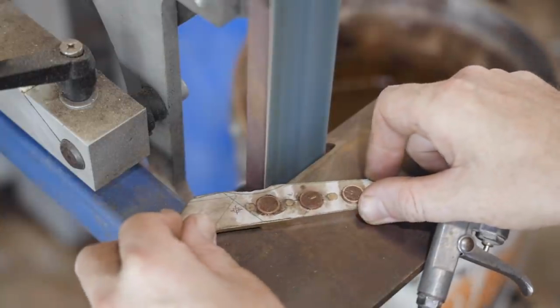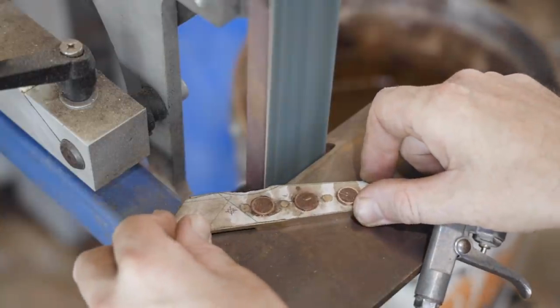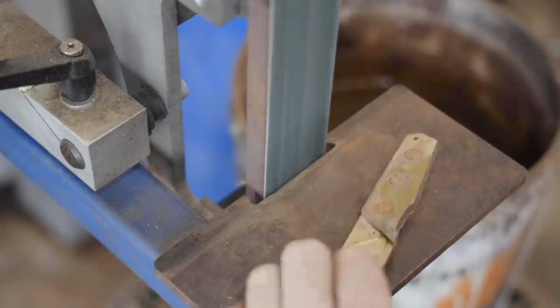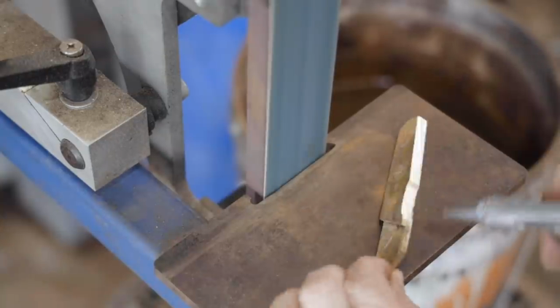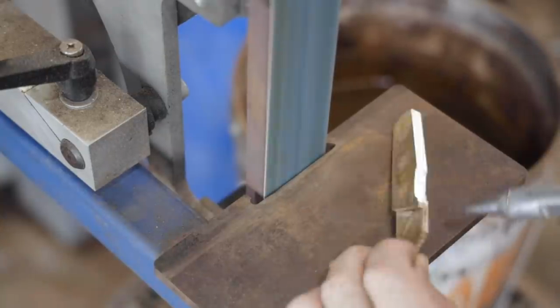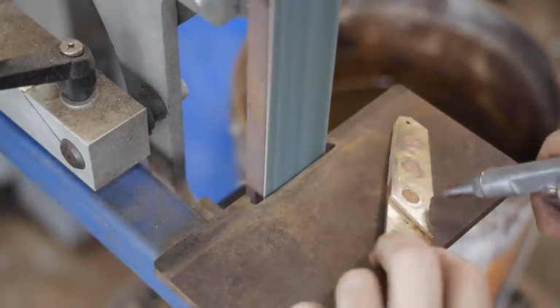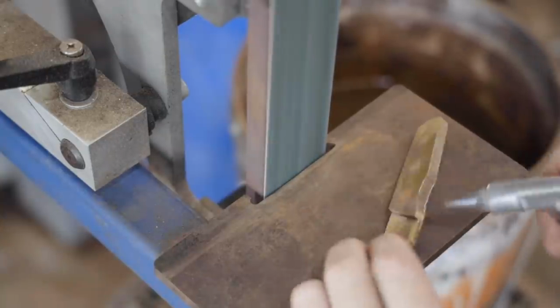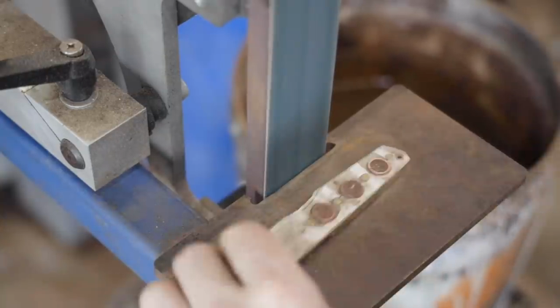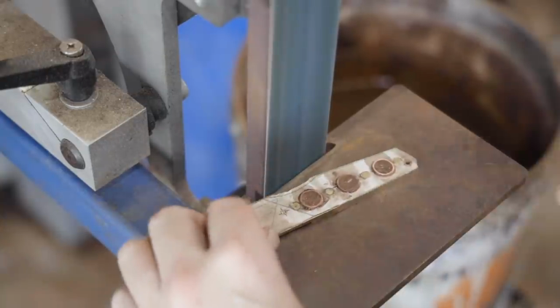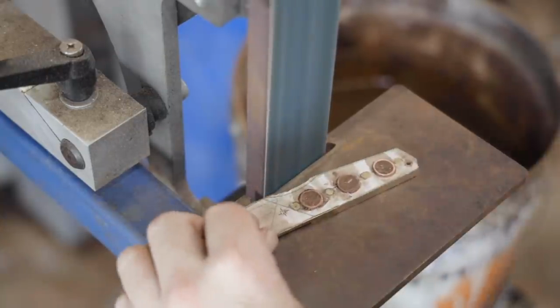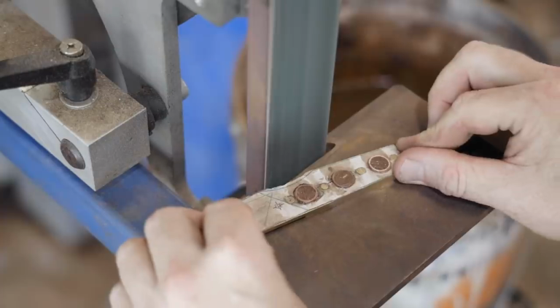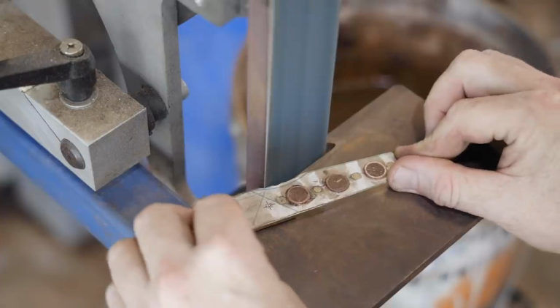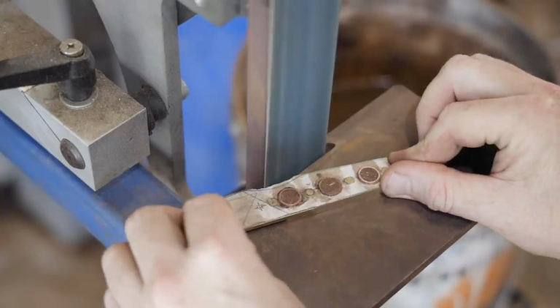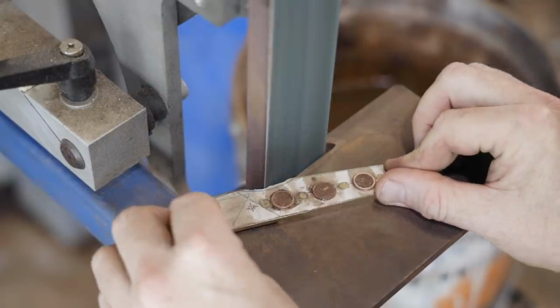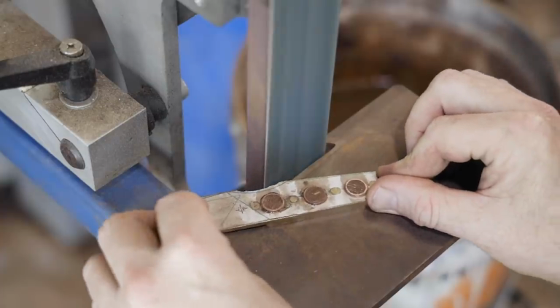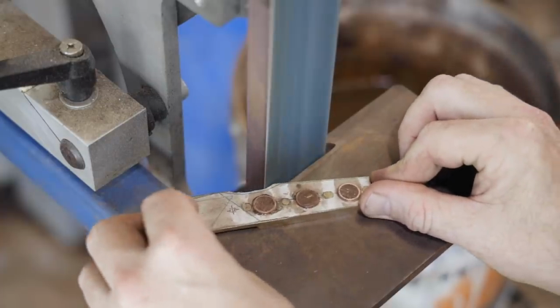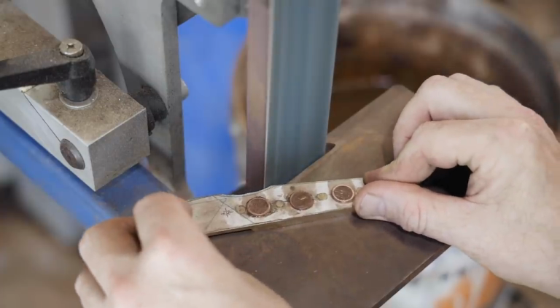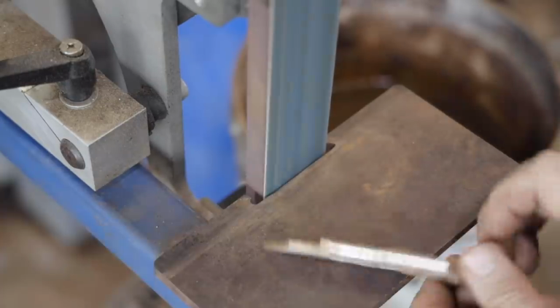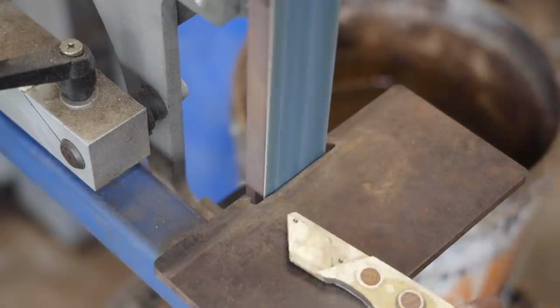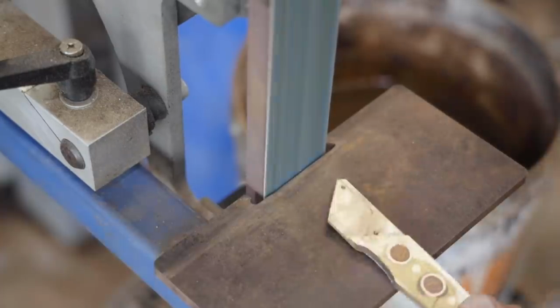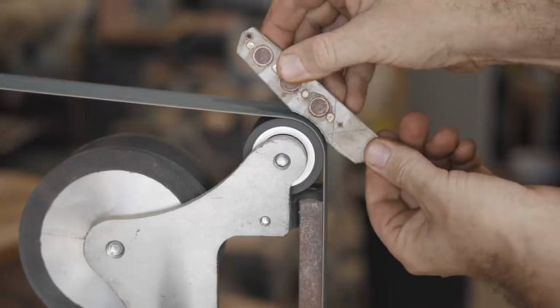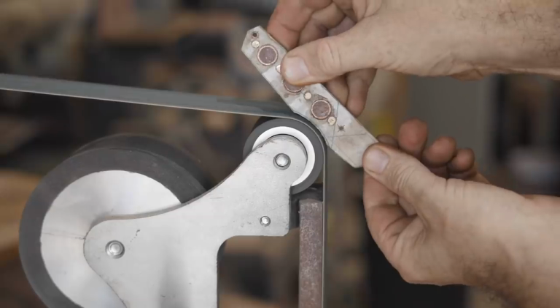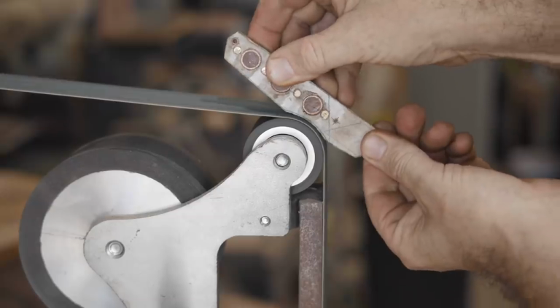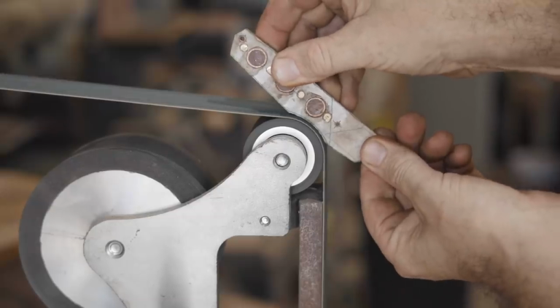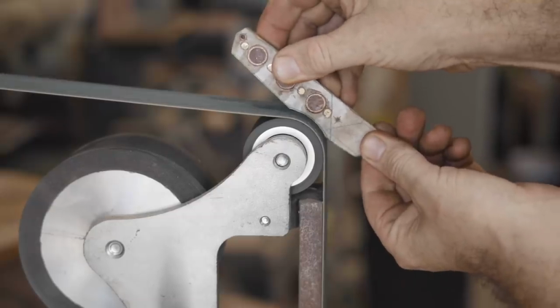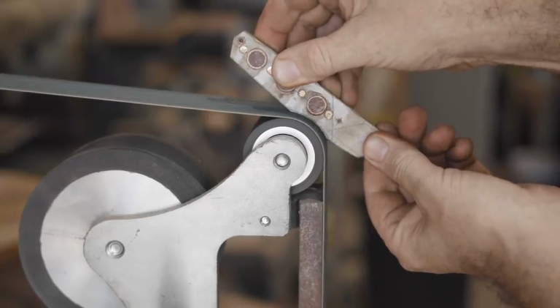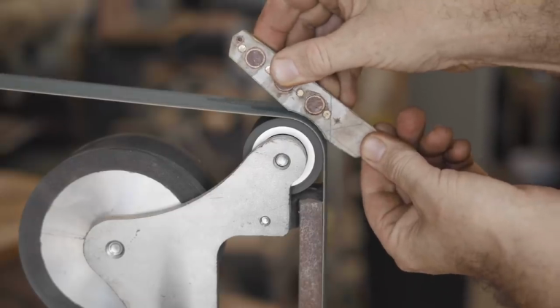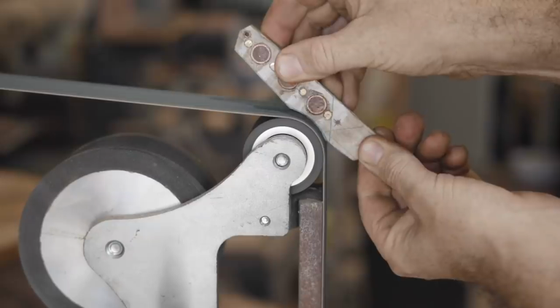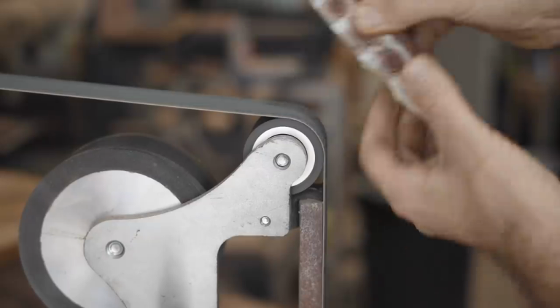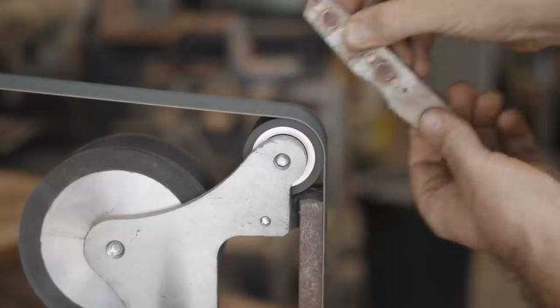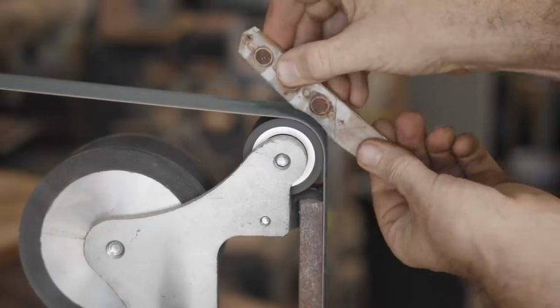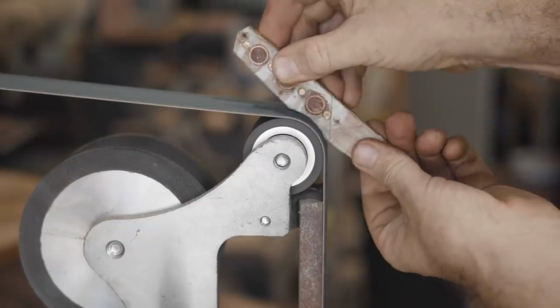While drilling I'm trying to keep it cool with compressed air, as brass and copper can get very hot and melt the epoxy, and it can also burn the wooden dowels.